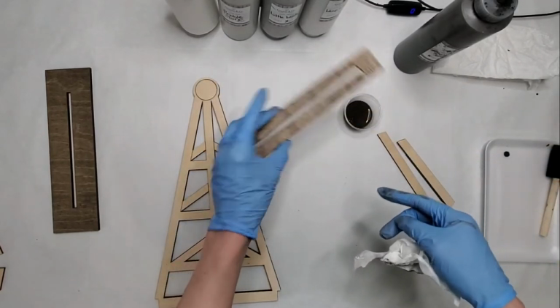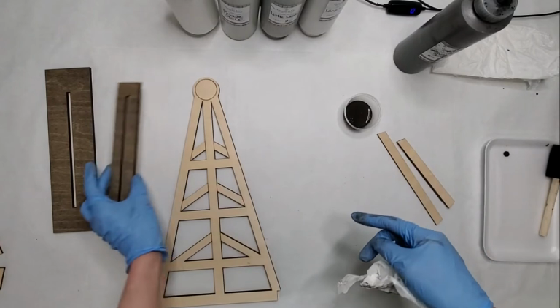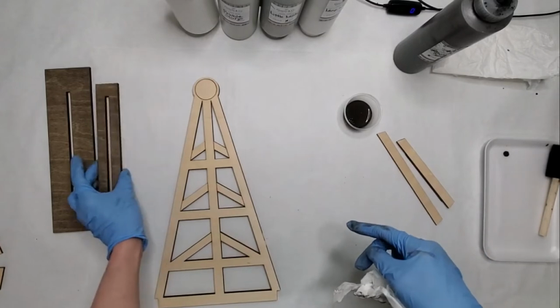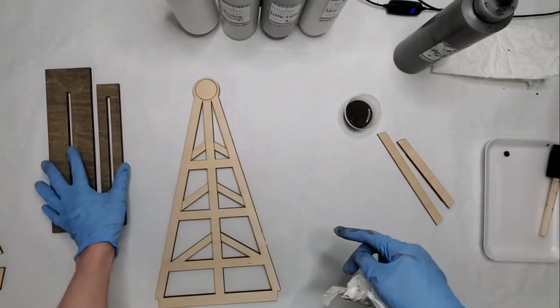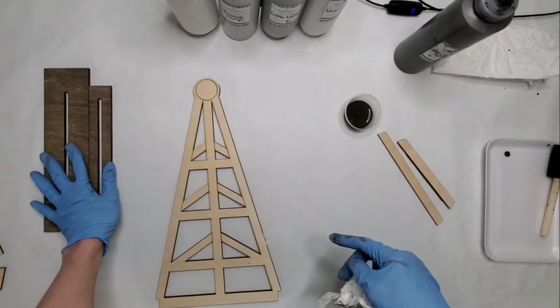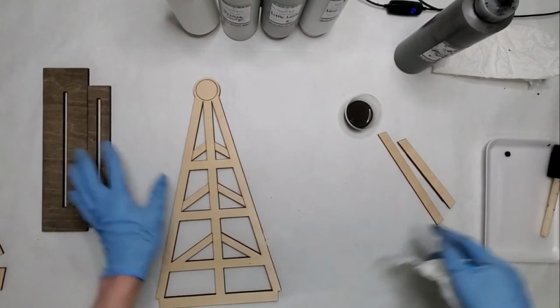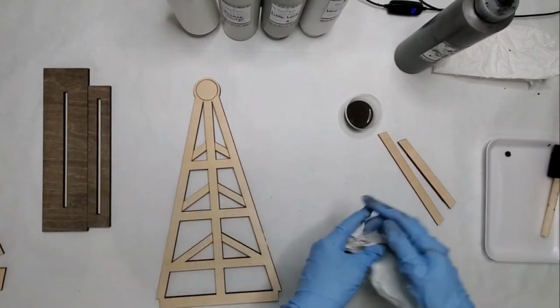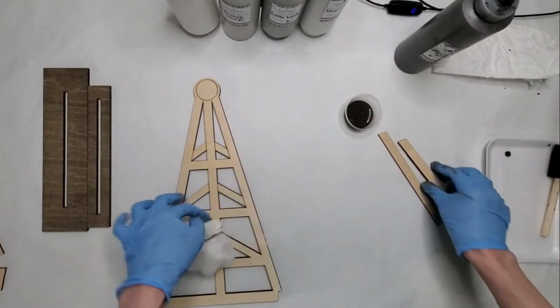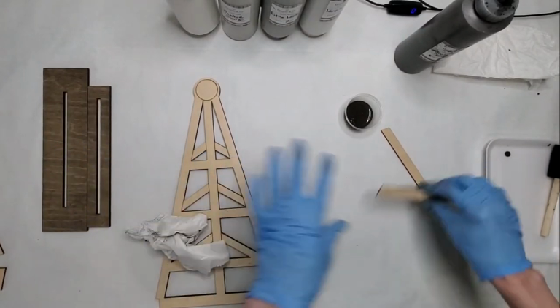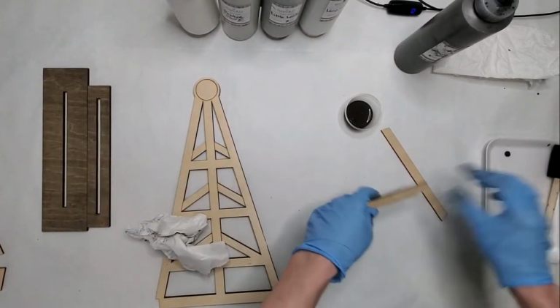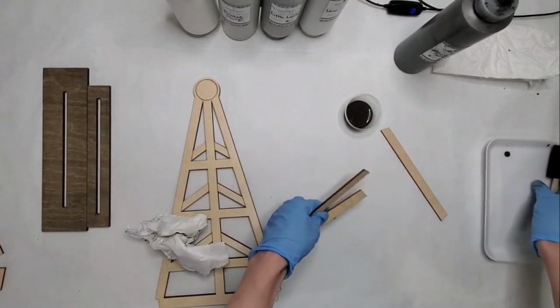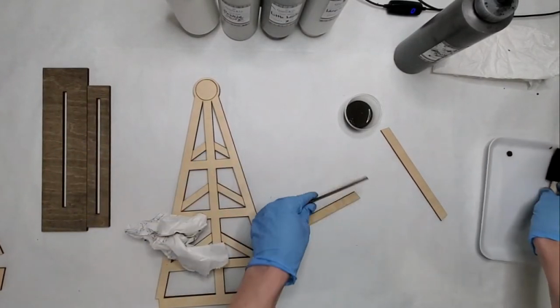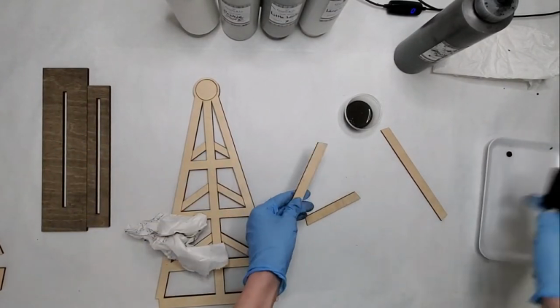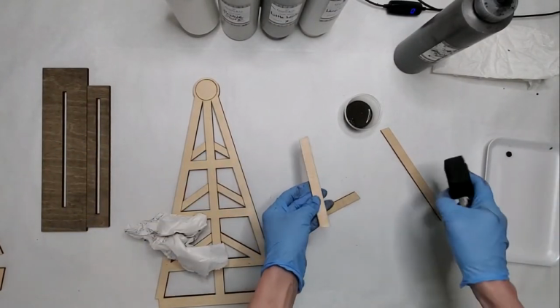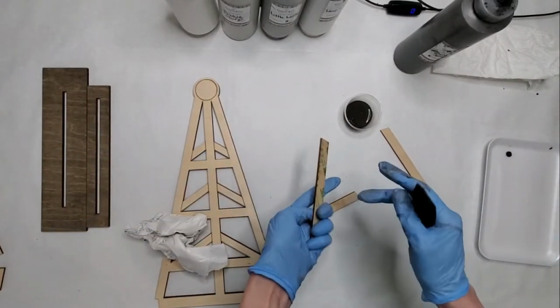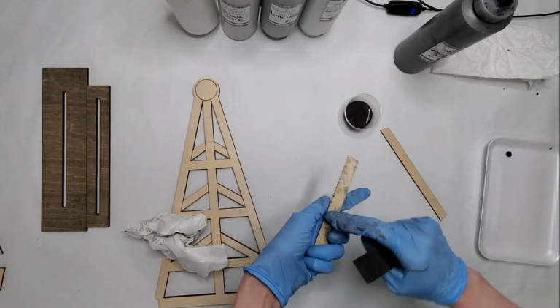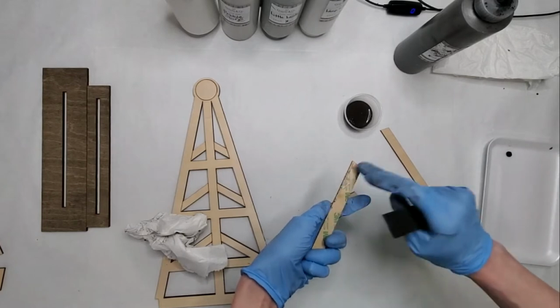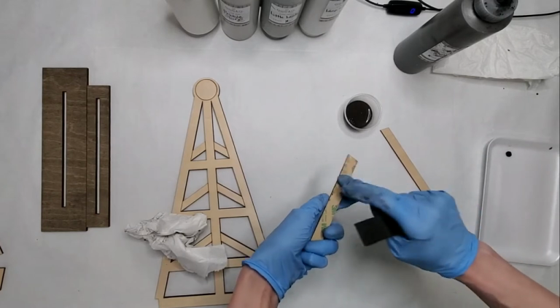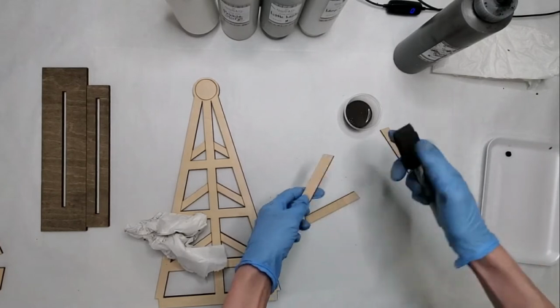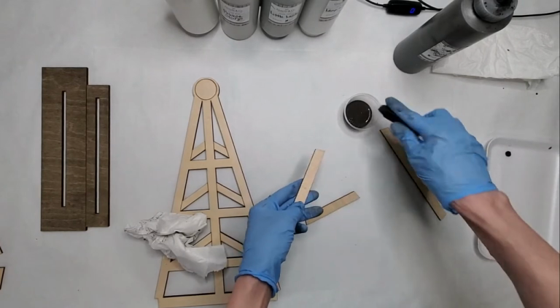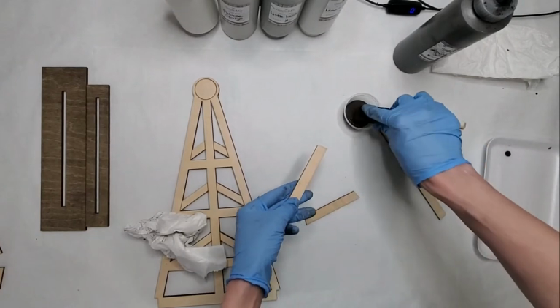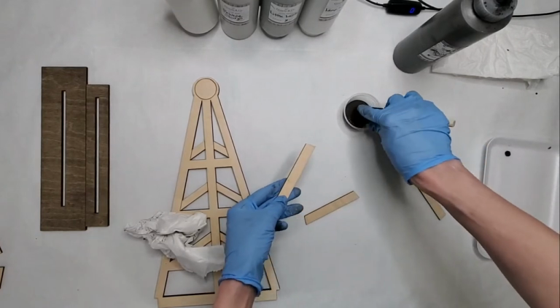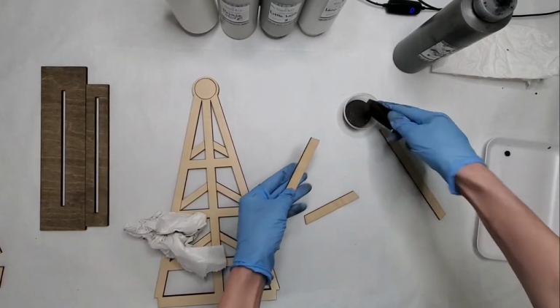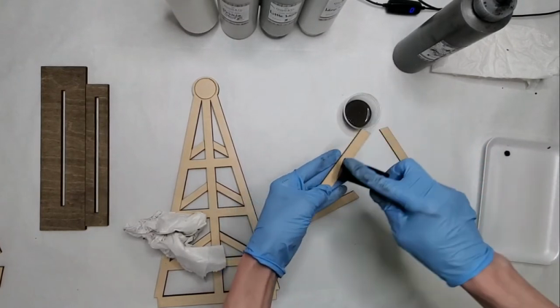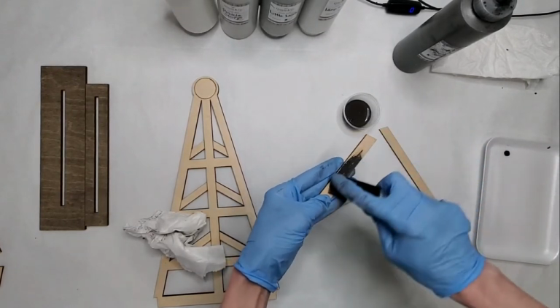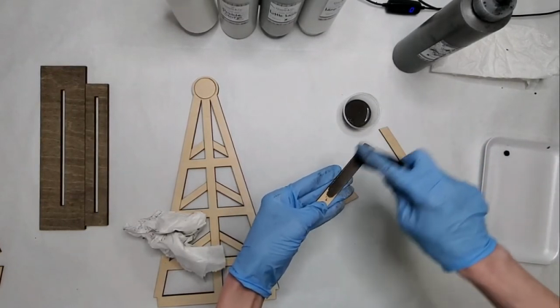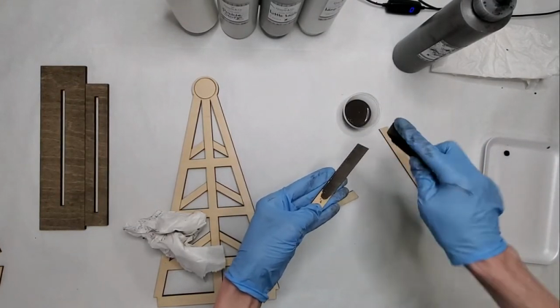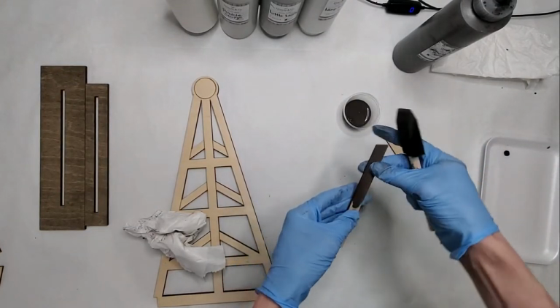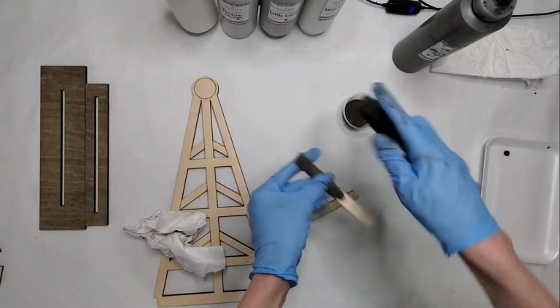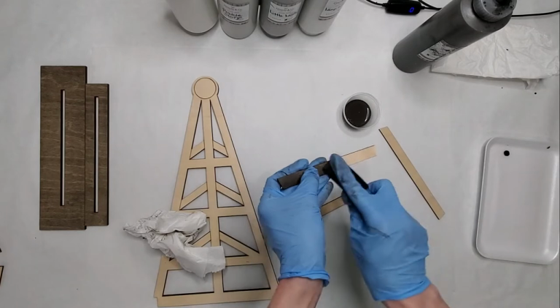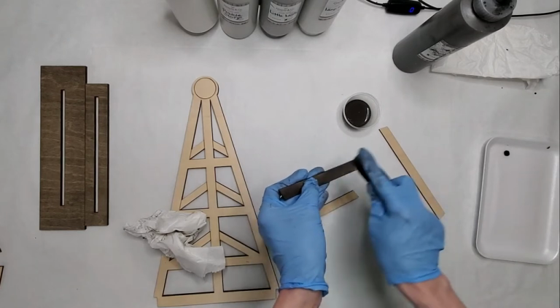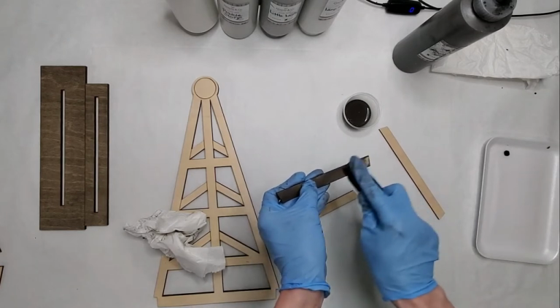That makes it look a little bit more natural. Now I'm going to do these three pieces. These ones have adhesive on the side, so you only have to stain one side of these as well.